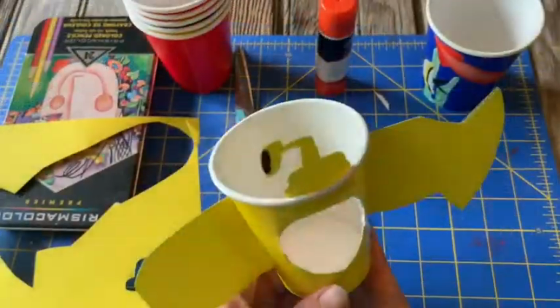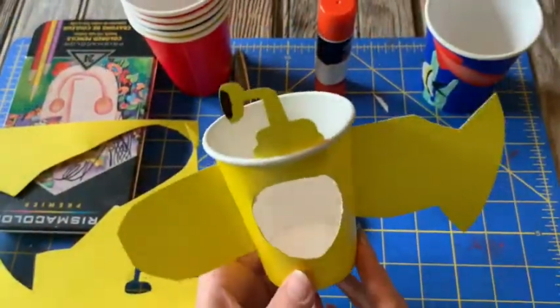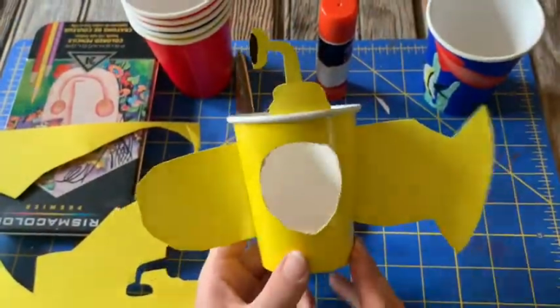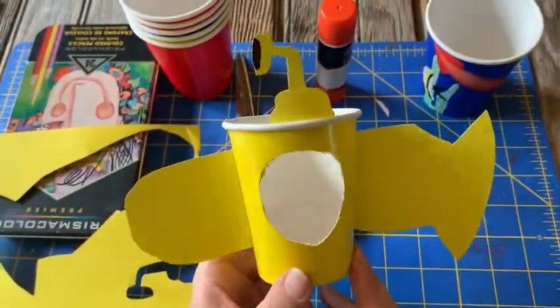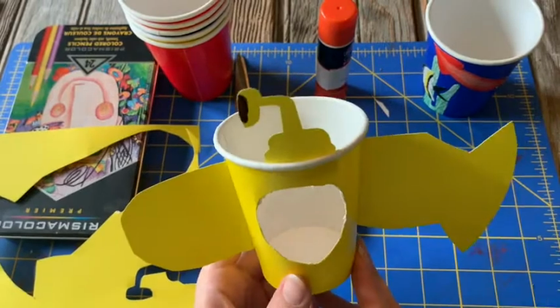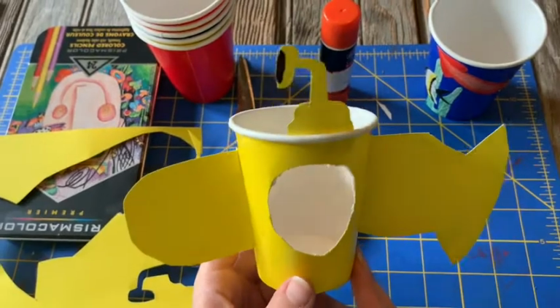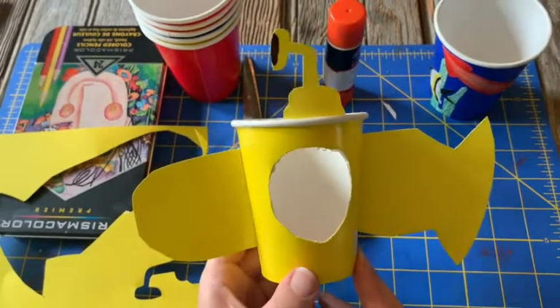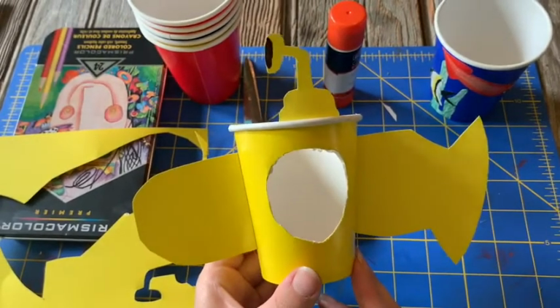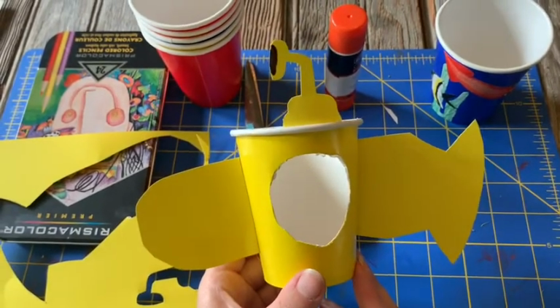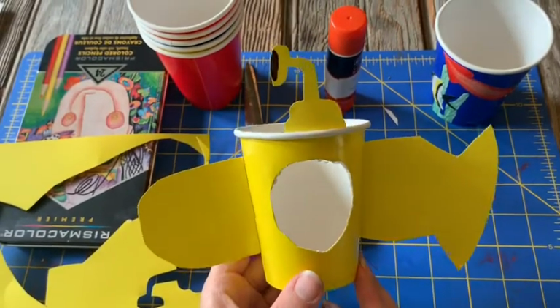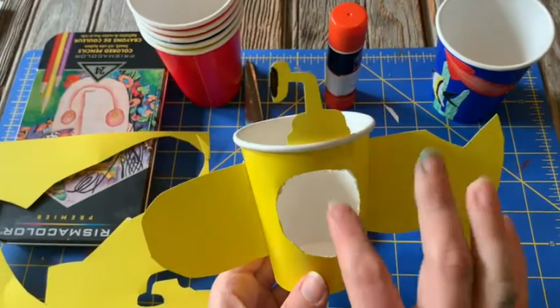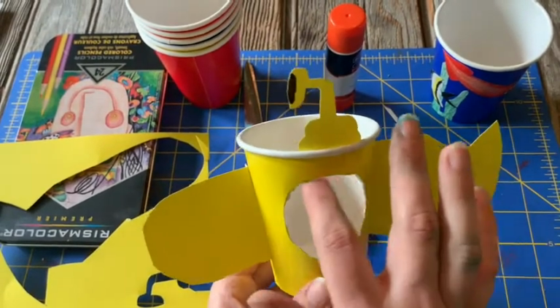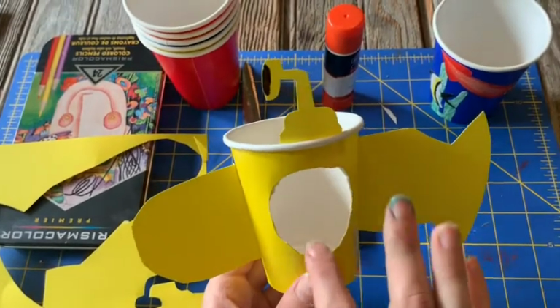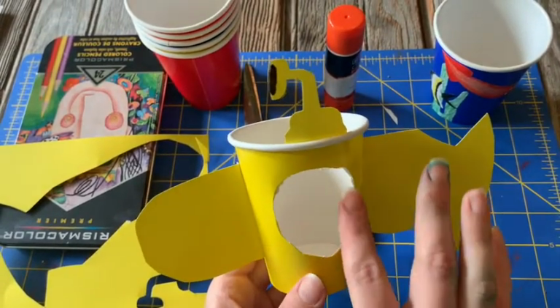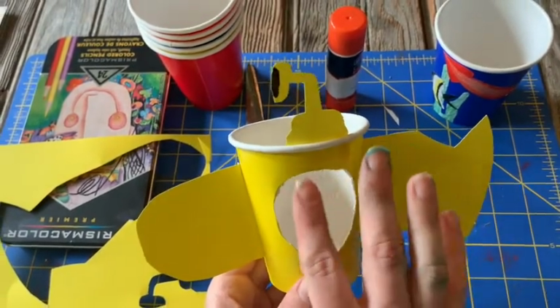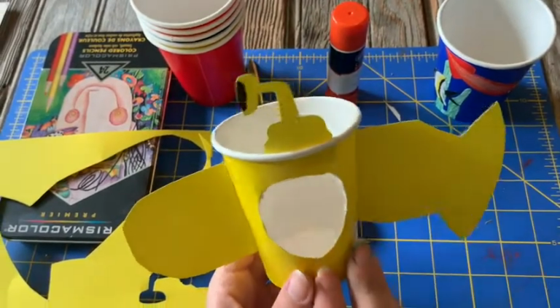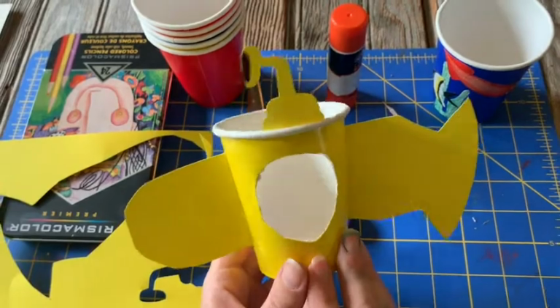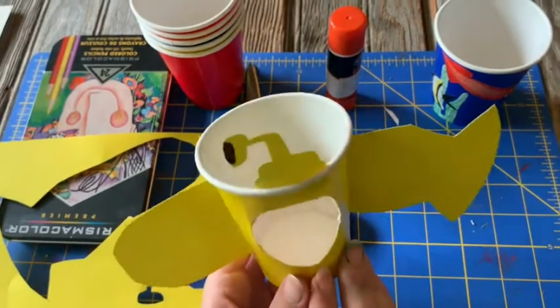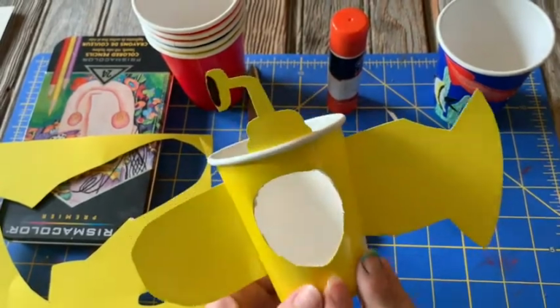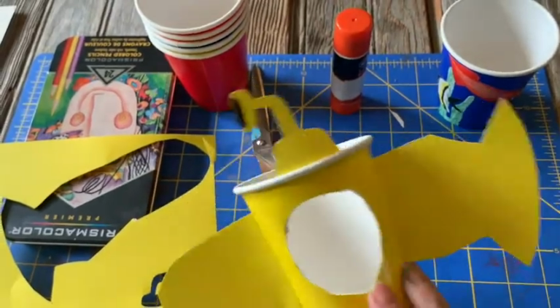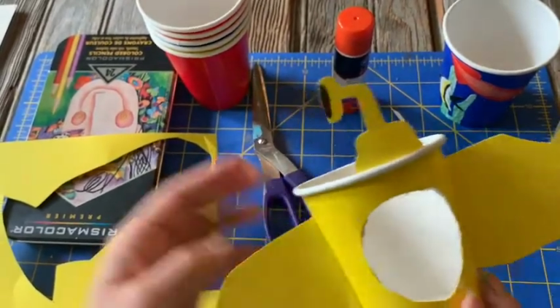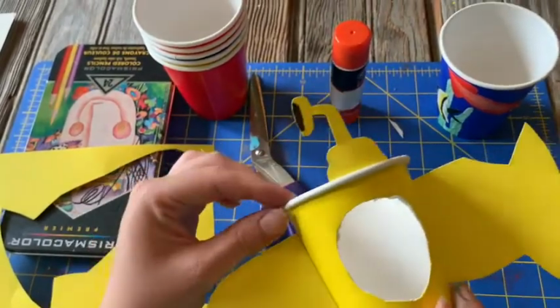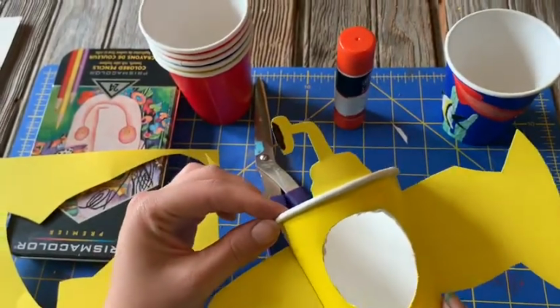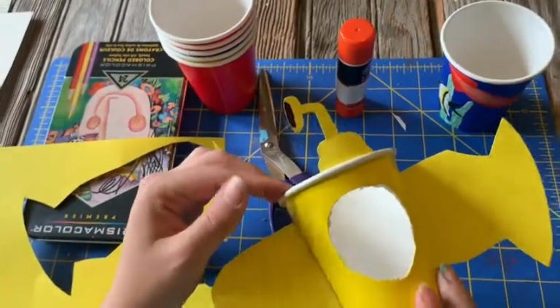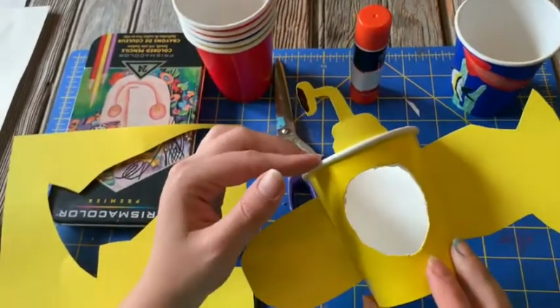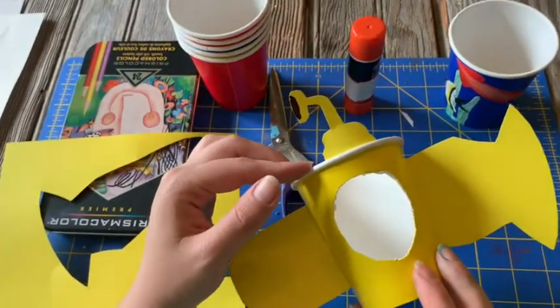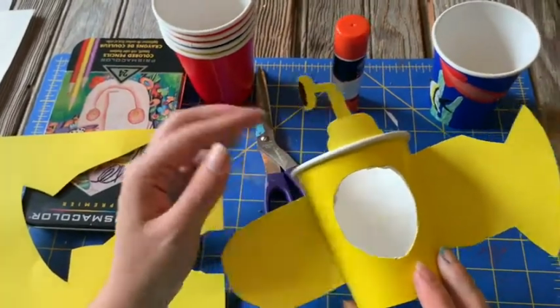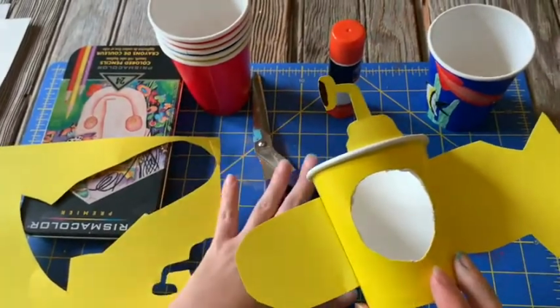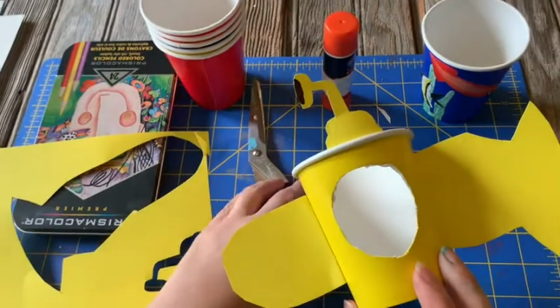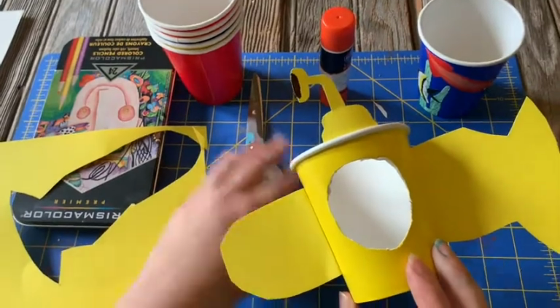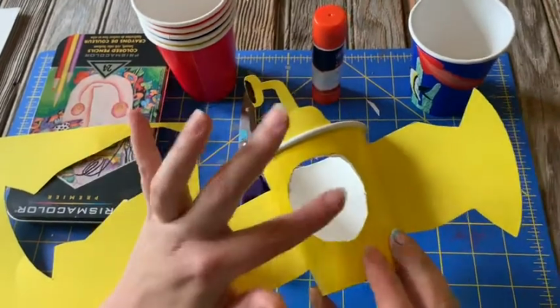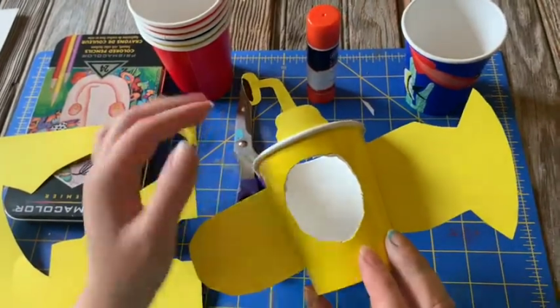Now for the second part we have to build our yellow submarine. So we're going to need to cut a hole into the cup and you will need help from a parent or guardian to do this. I used a pair of scissors and cut my hole out.